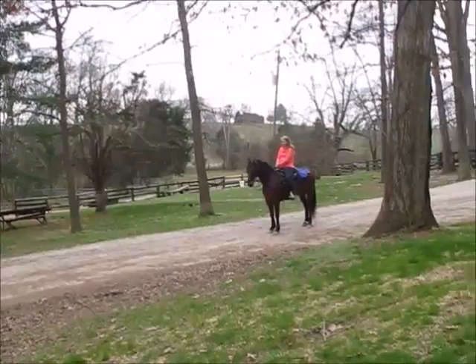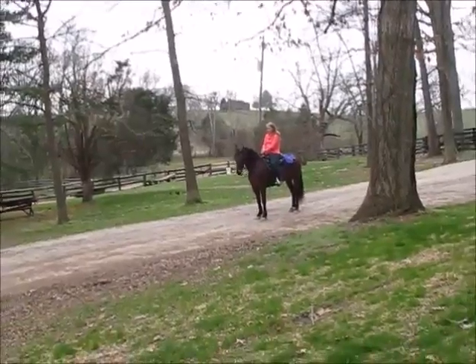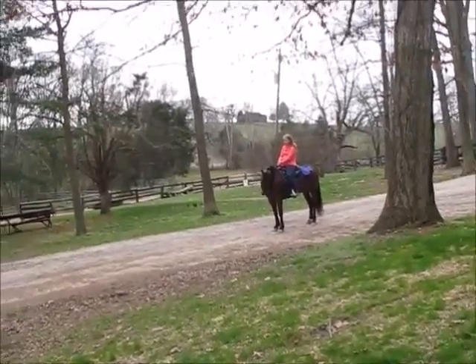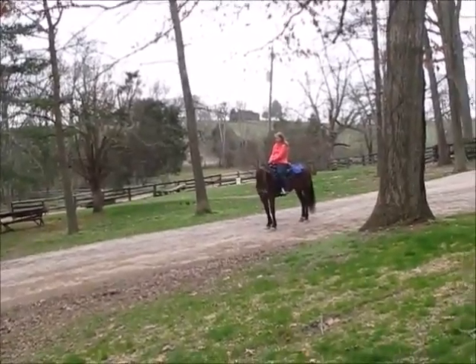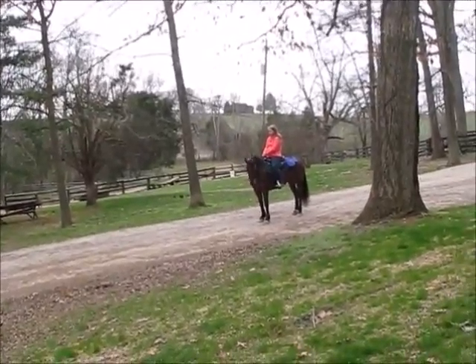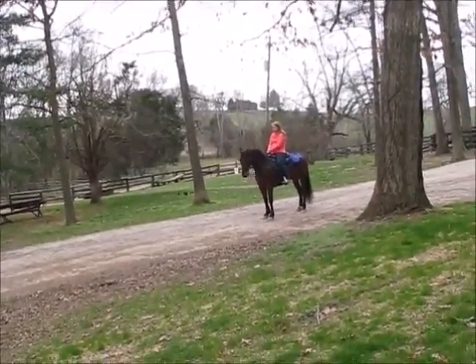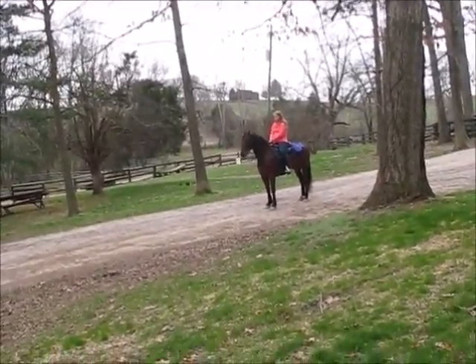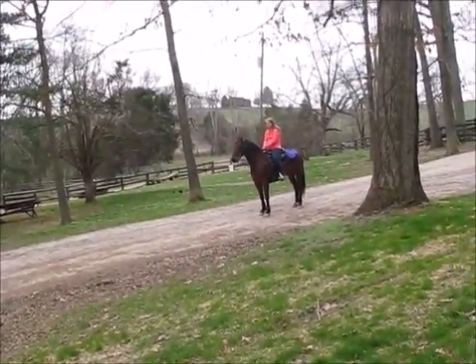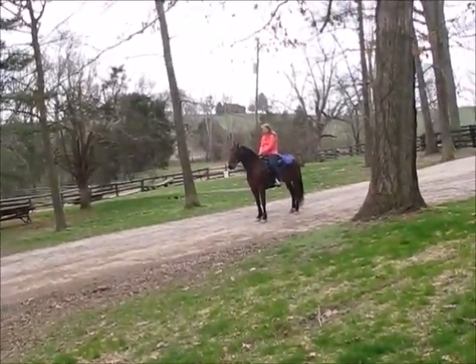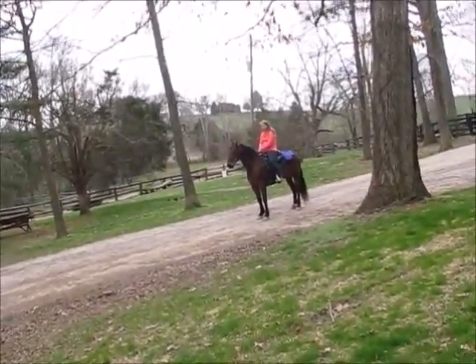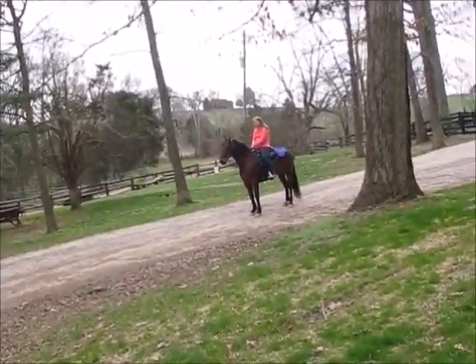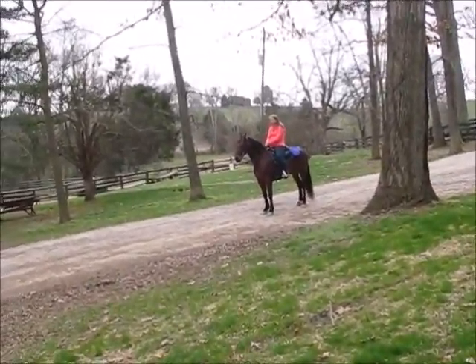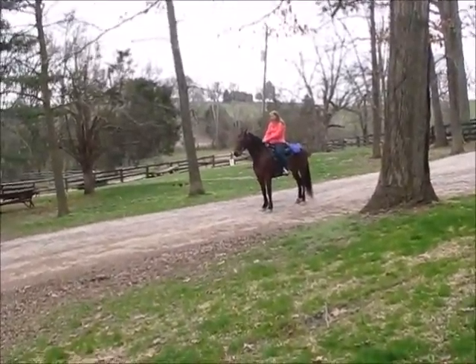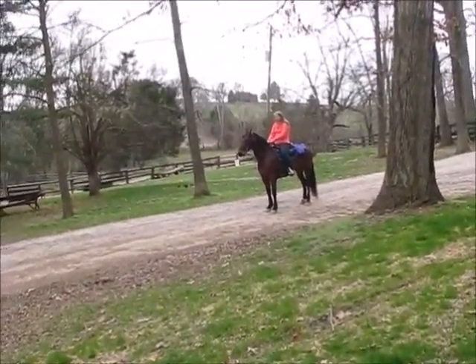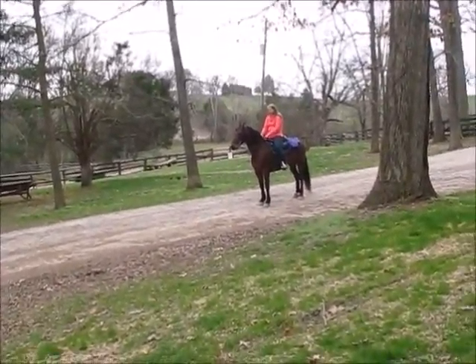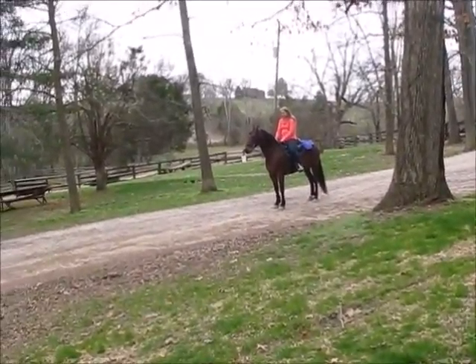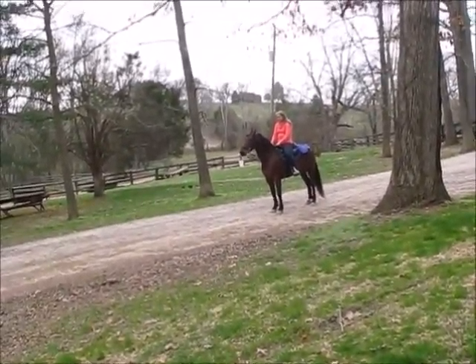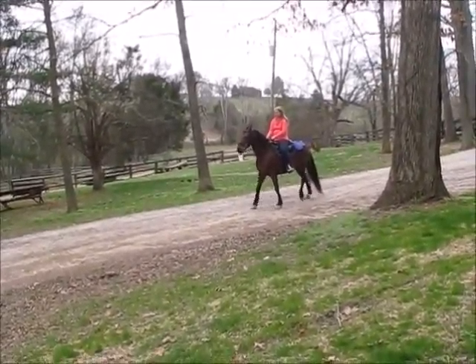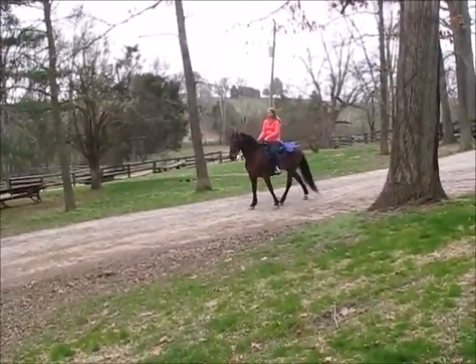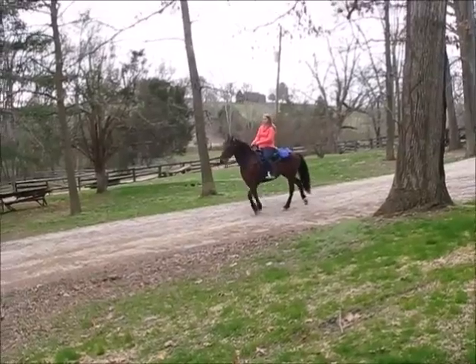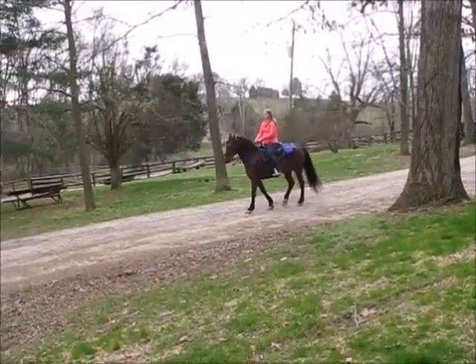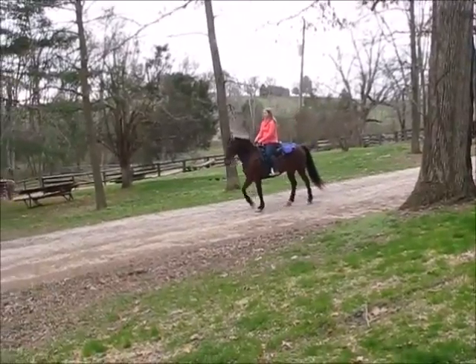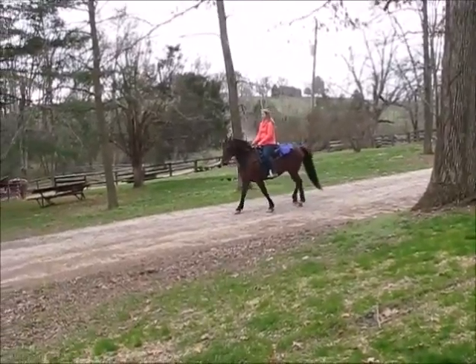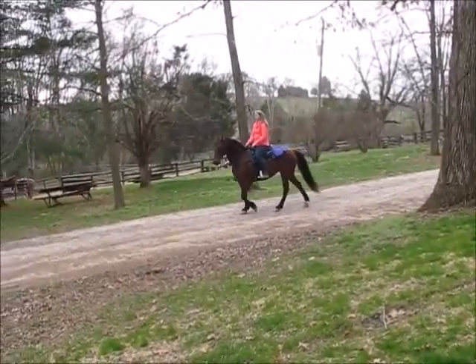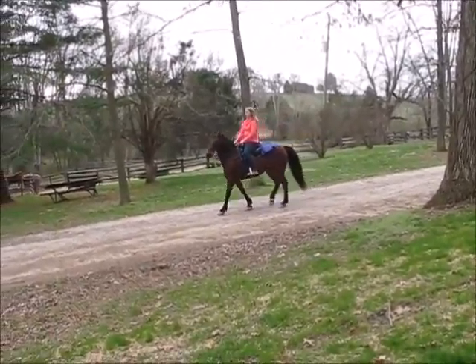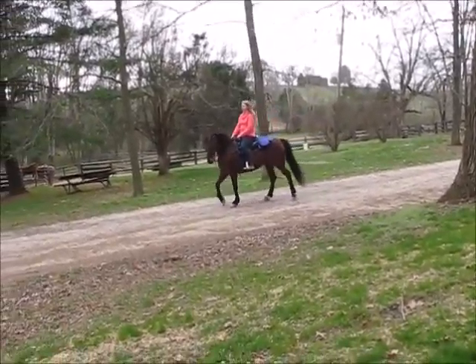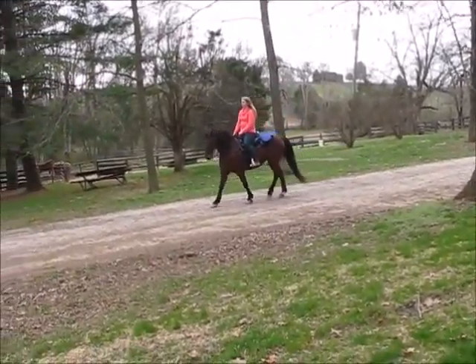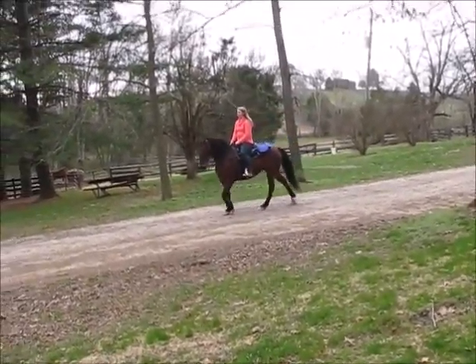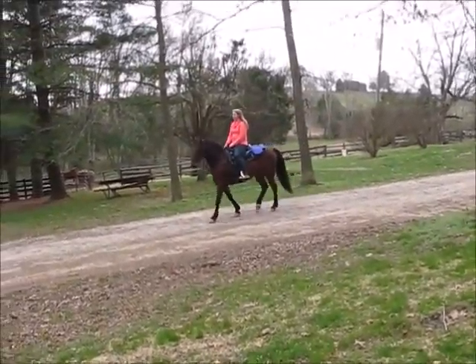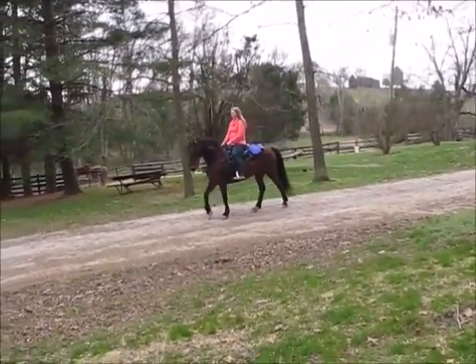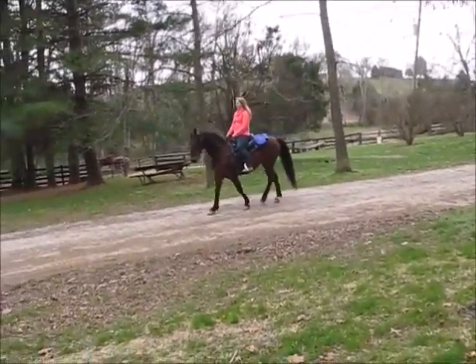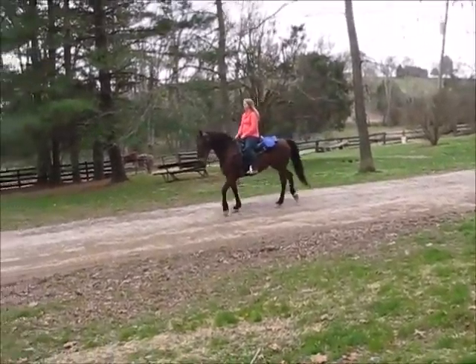This is Abigail. She's riding Brown Sugar. Brown Sugar is a registered walking horse. She's 16 years old and she's 15 hands.